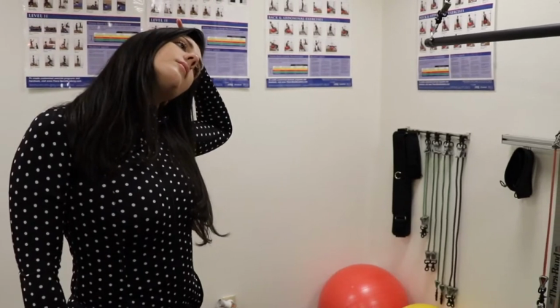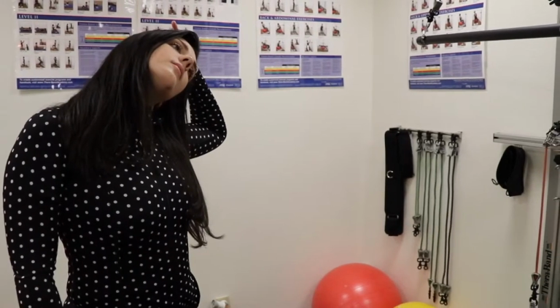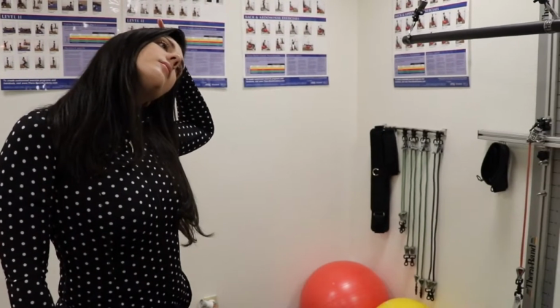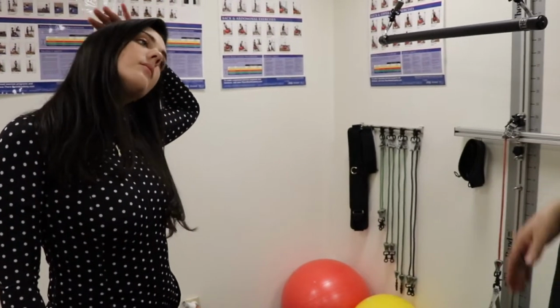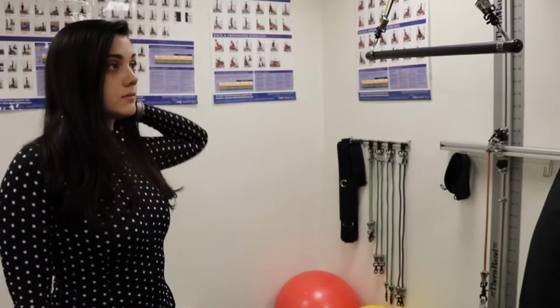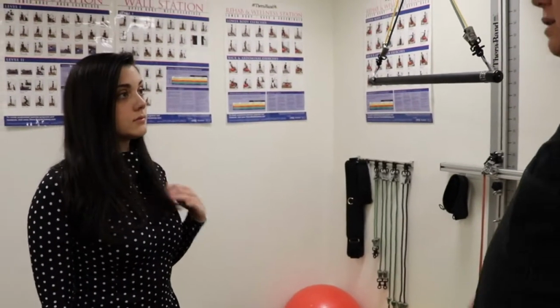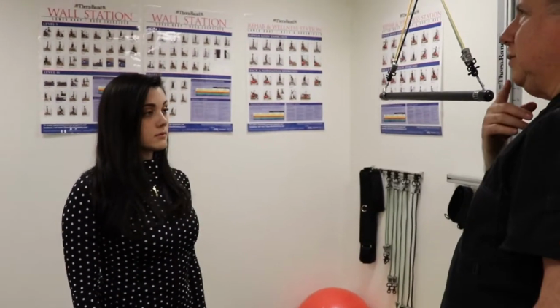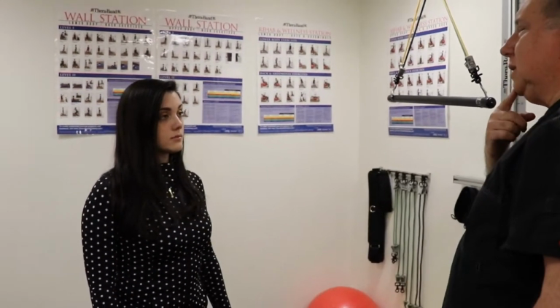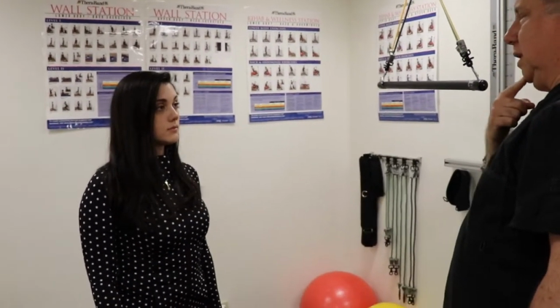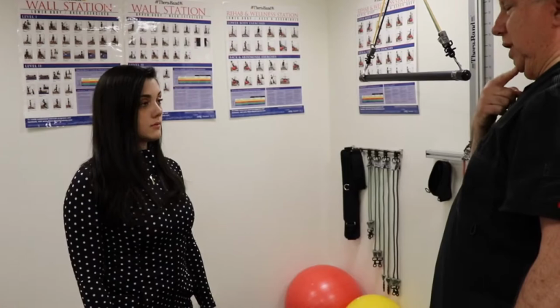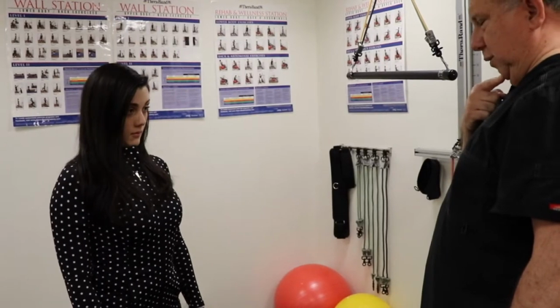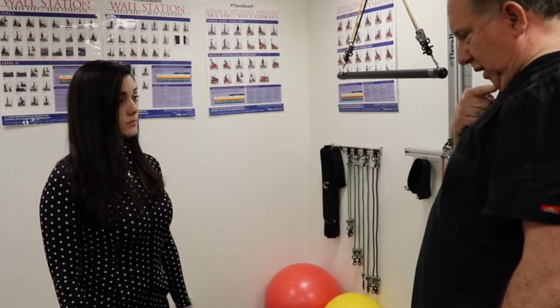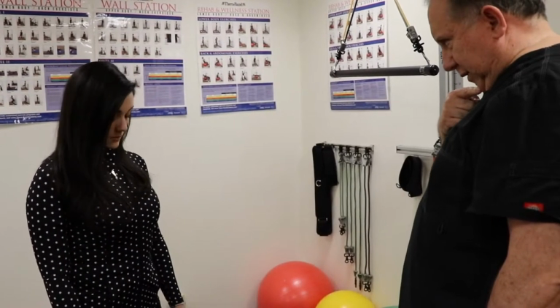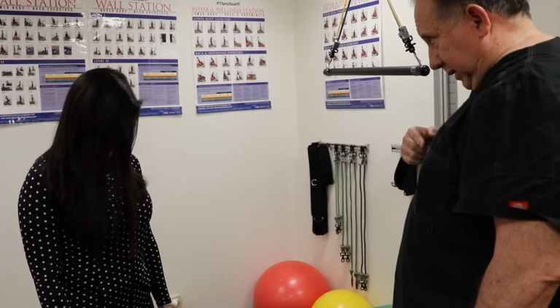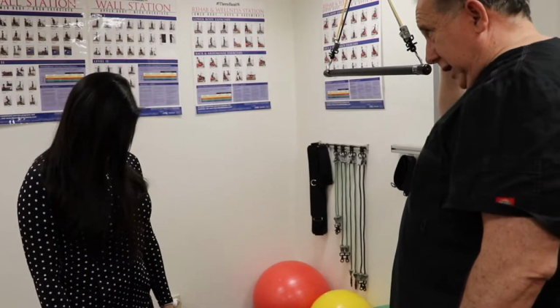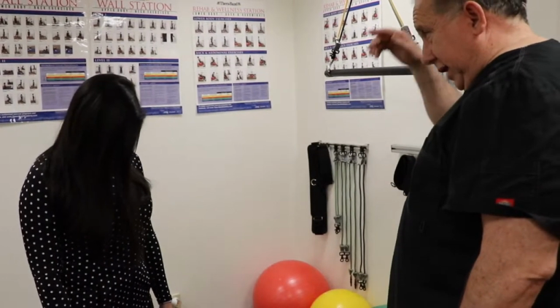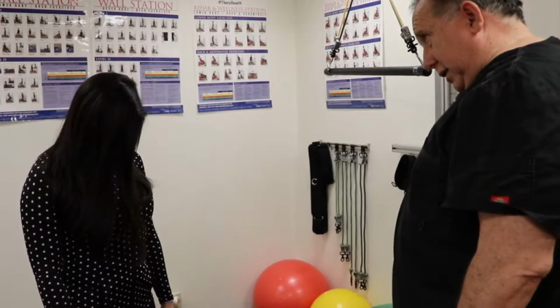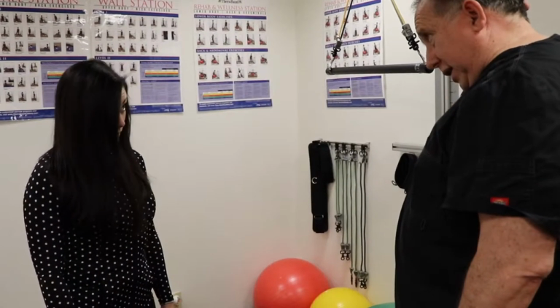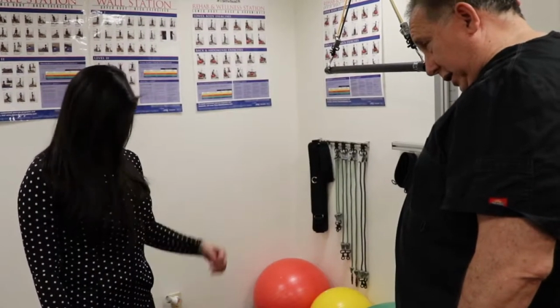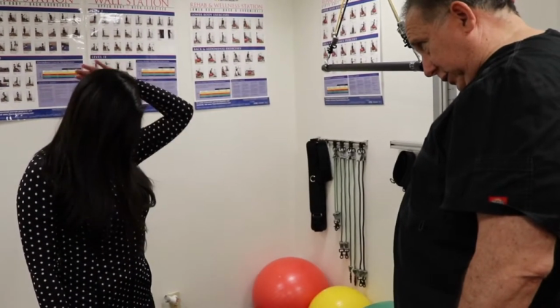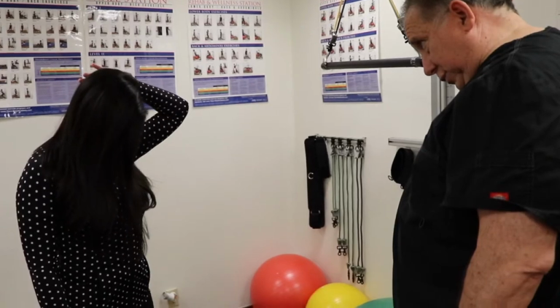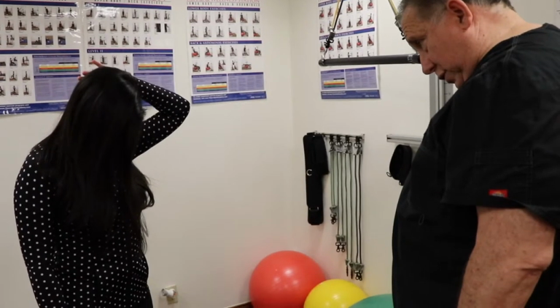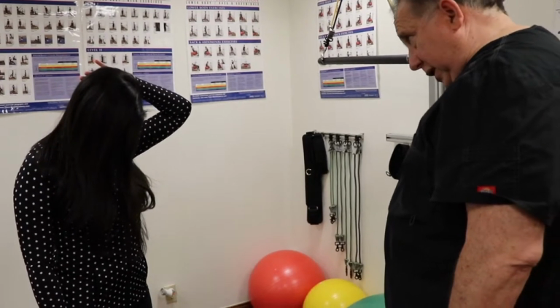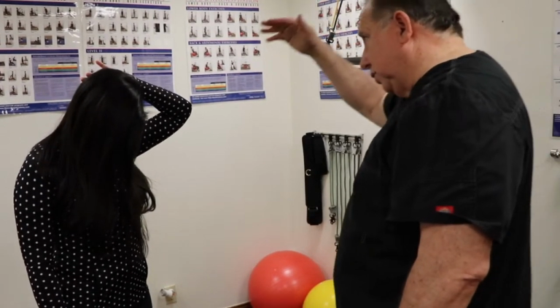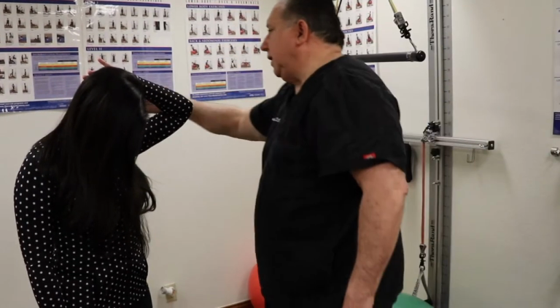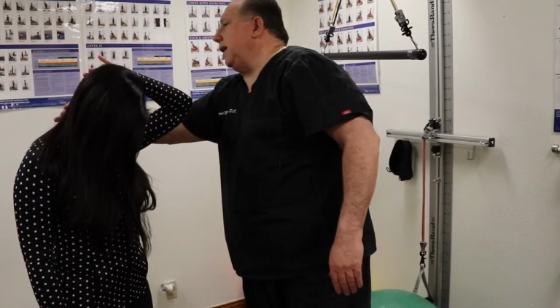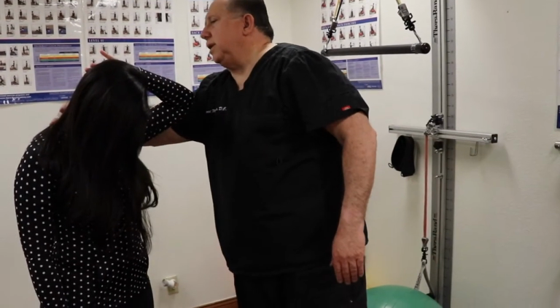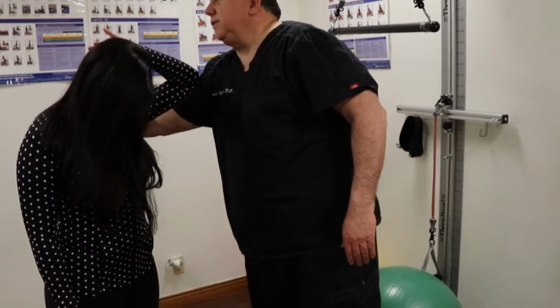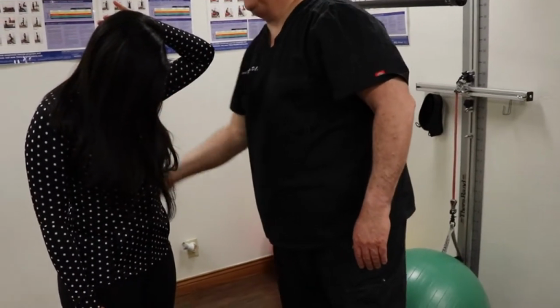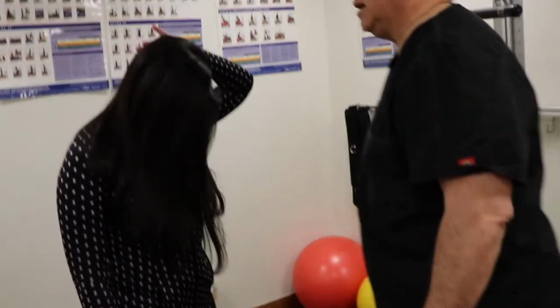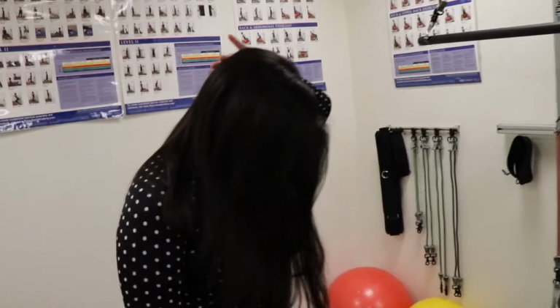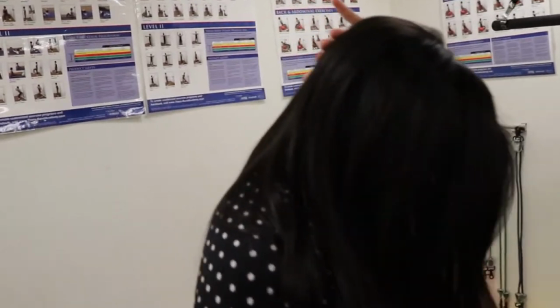The next thing I want you to do is let your head go down, and when you do this, tuck your chin and then let your head fall down like this. Then take your hand in the back of your head and just gently push forward and you should feel that right through here. Do you feel that? Yeah, good.